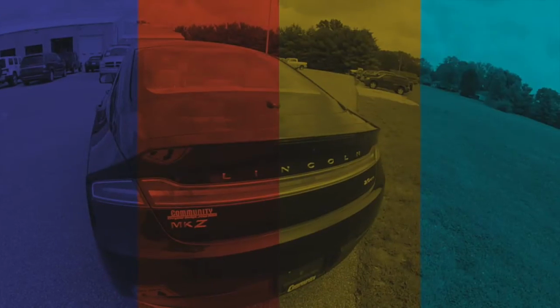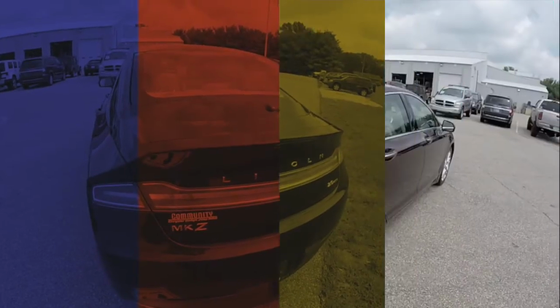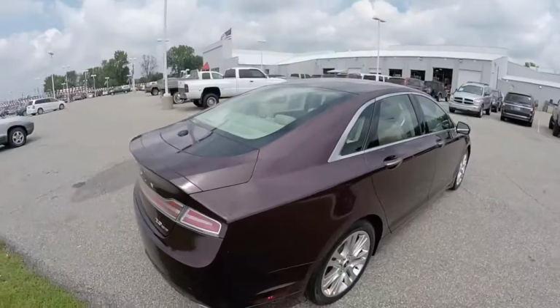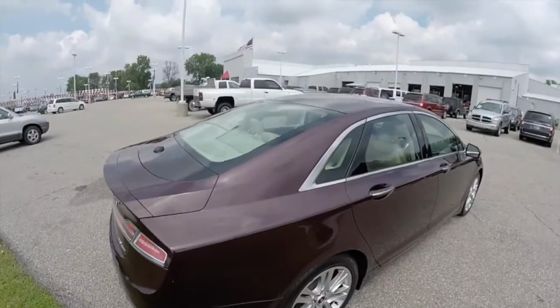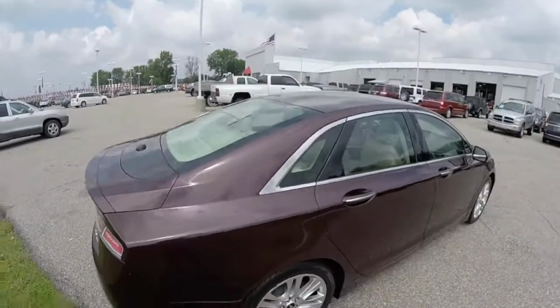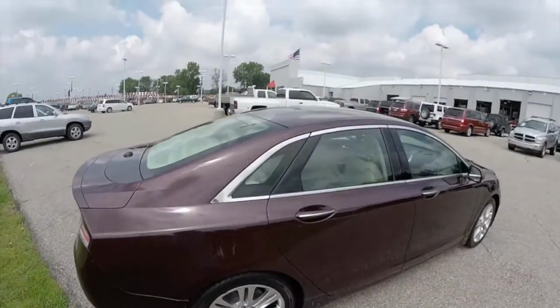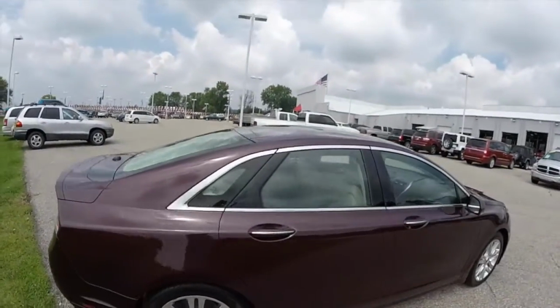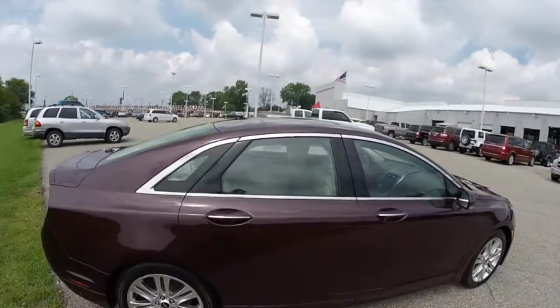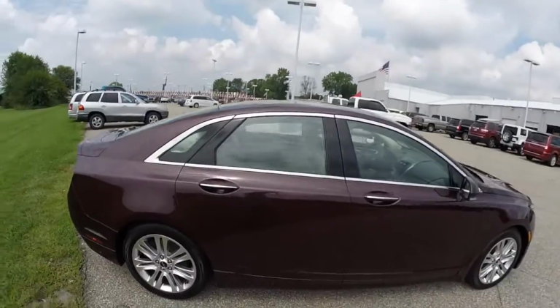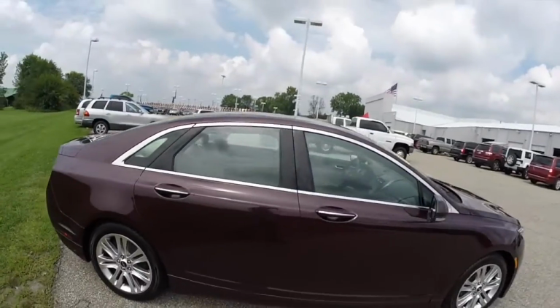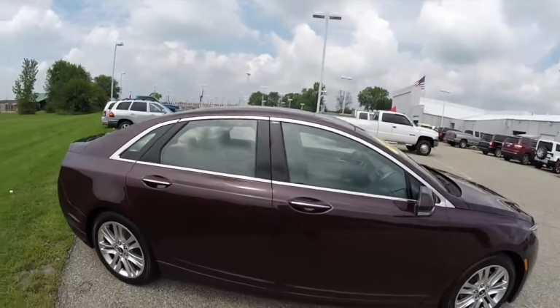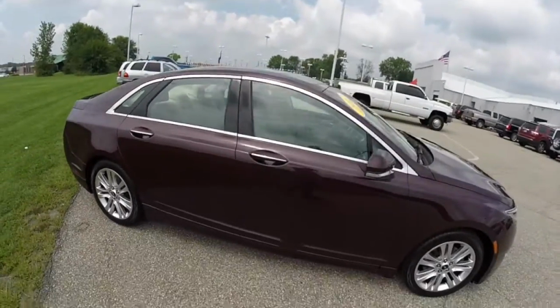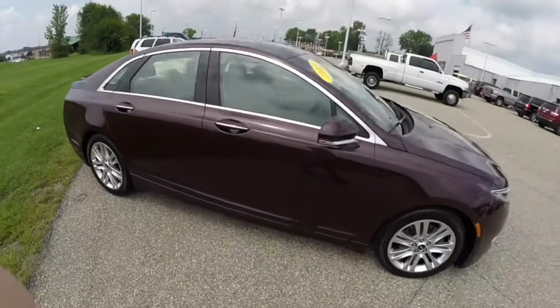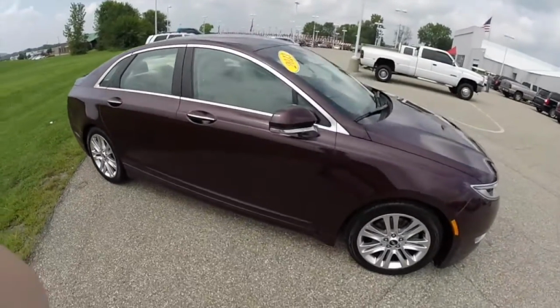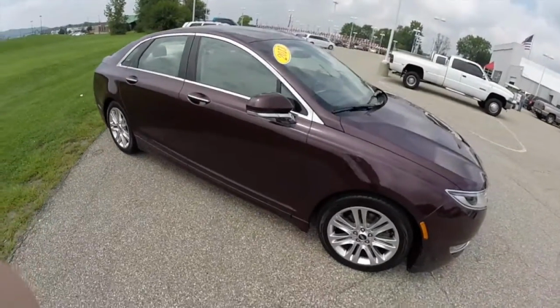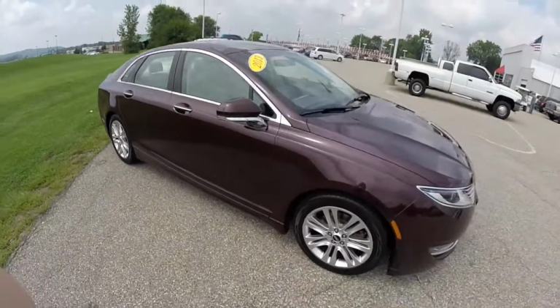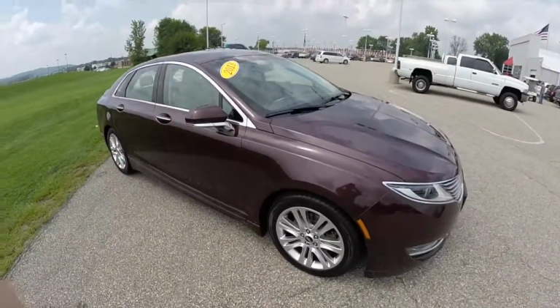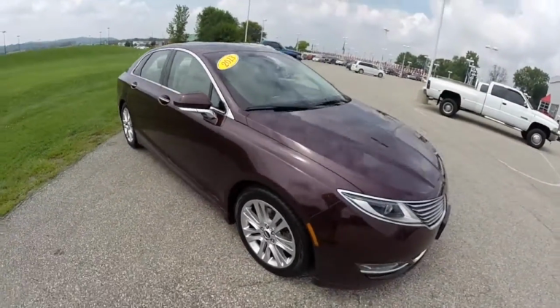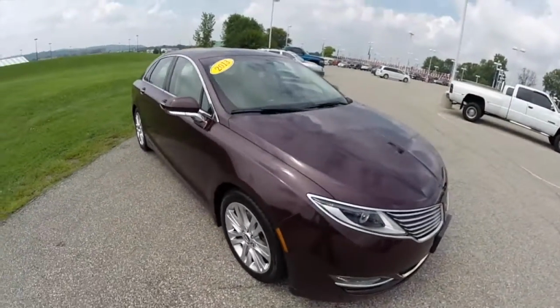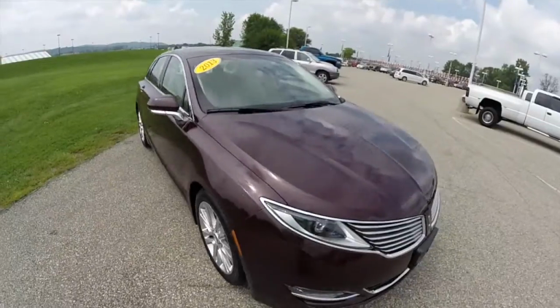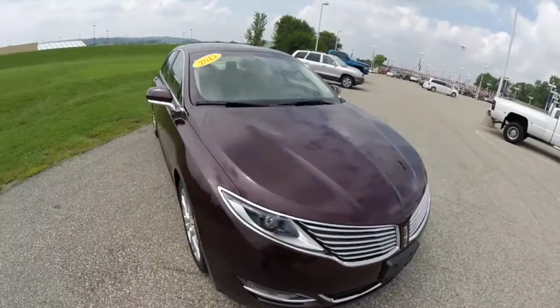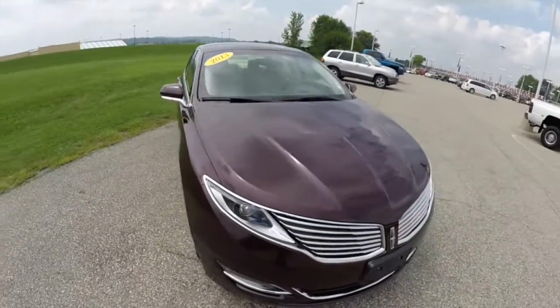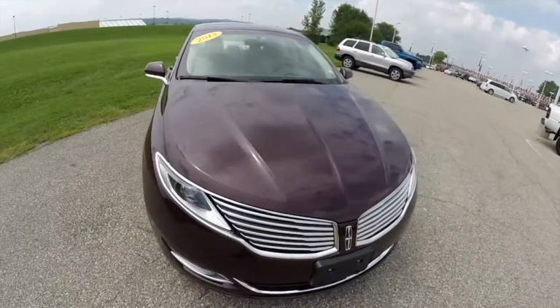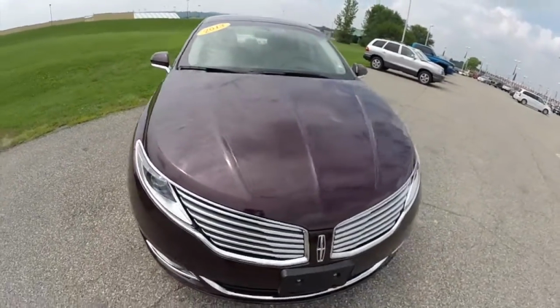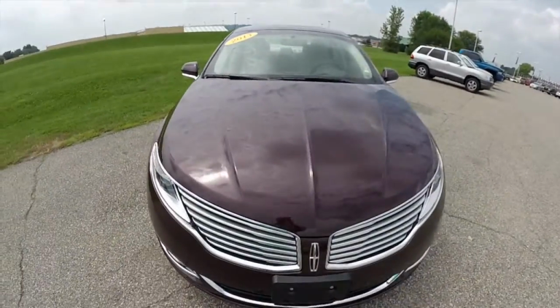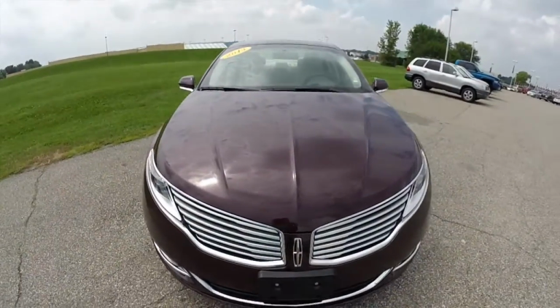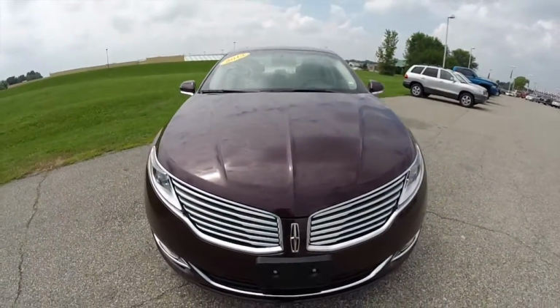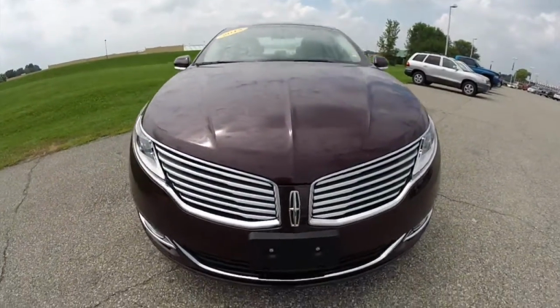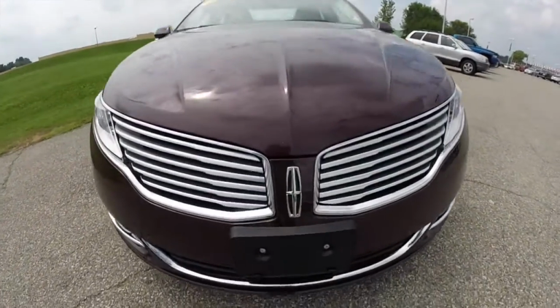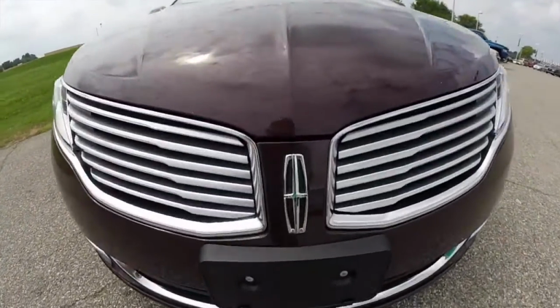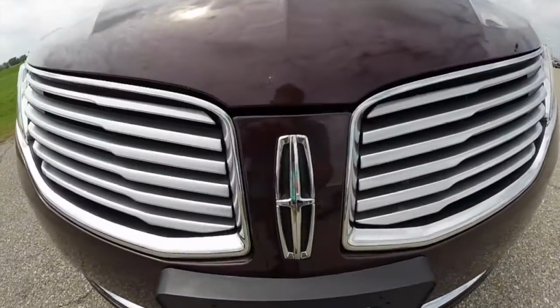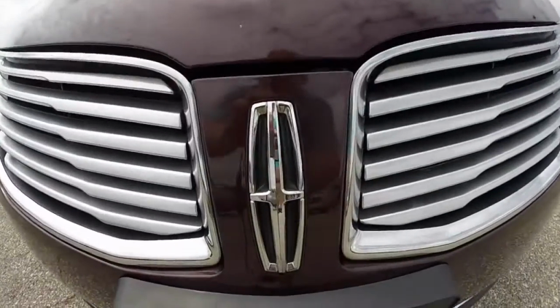This concludes our quick walk around look at this 2013 Lincoln MKZ. If you have any questions or would like to see this vehicle, please stop by our showroom and one of our friendly sales staff will be more than happy to answer any questions you may have. Thanks for watching.